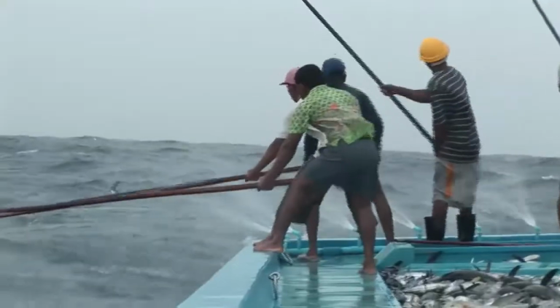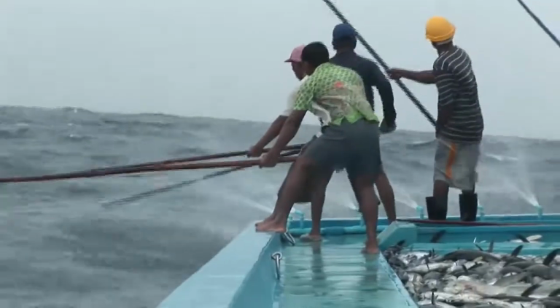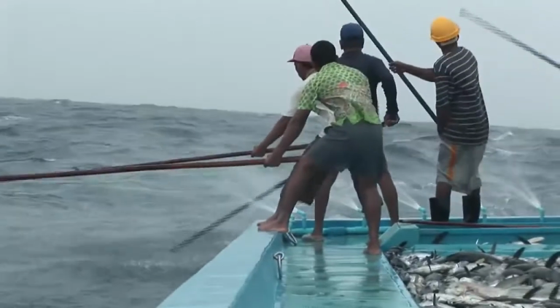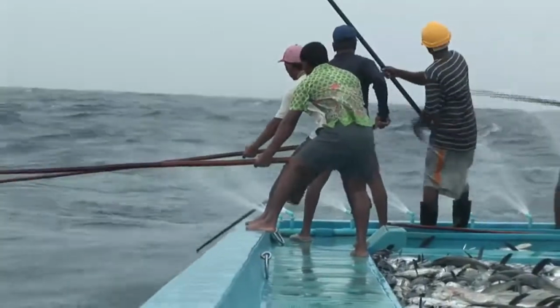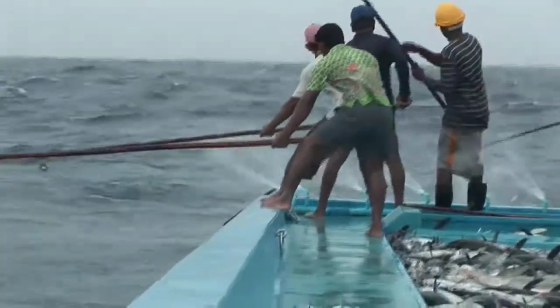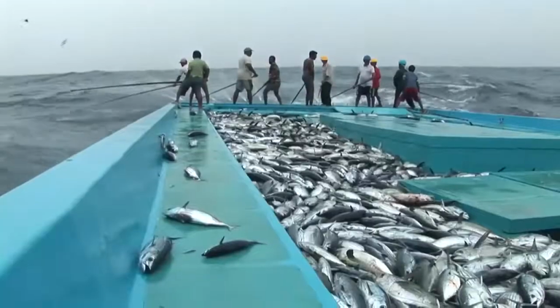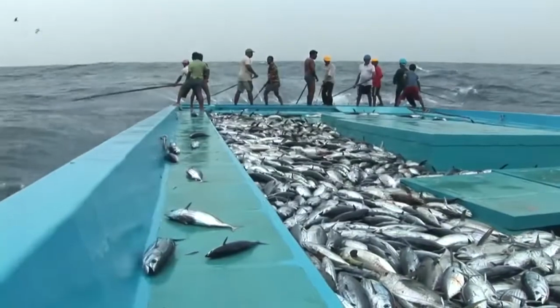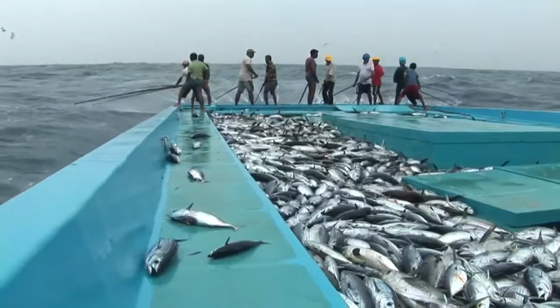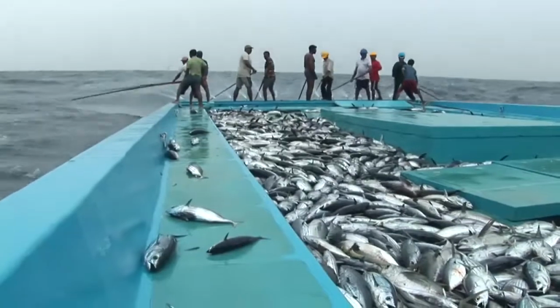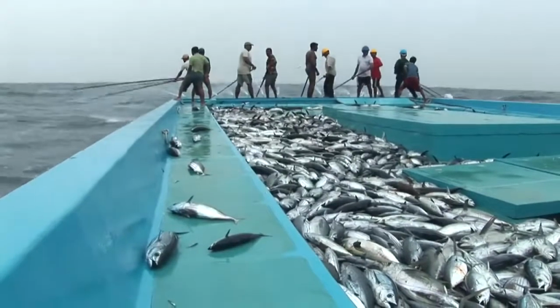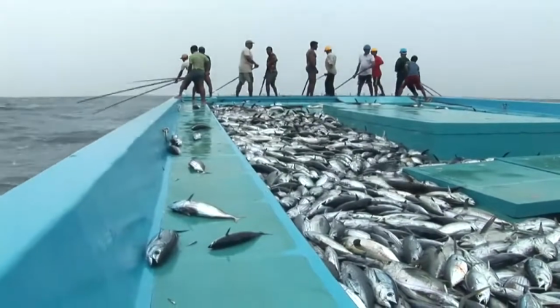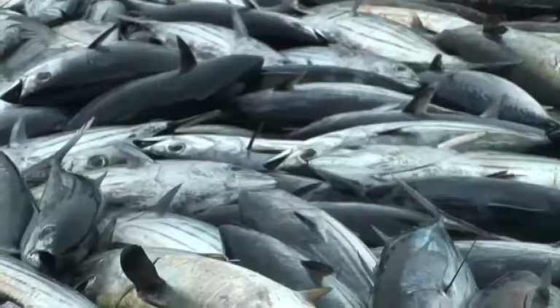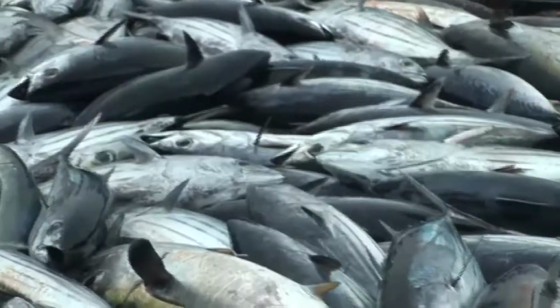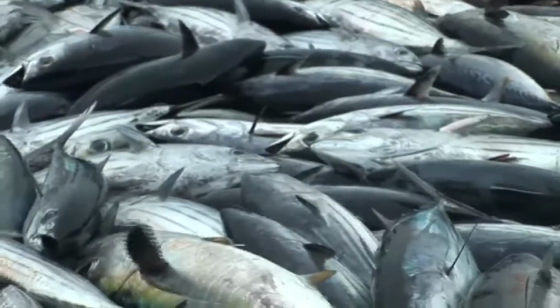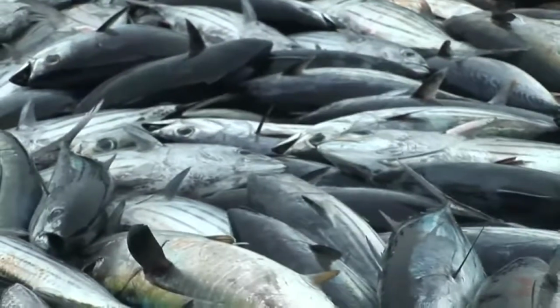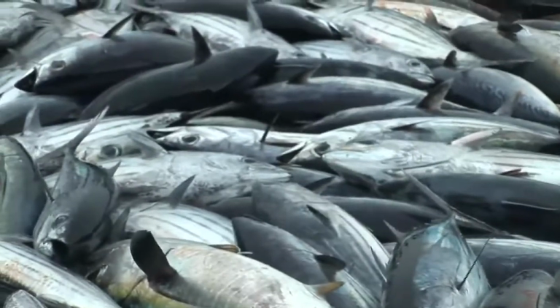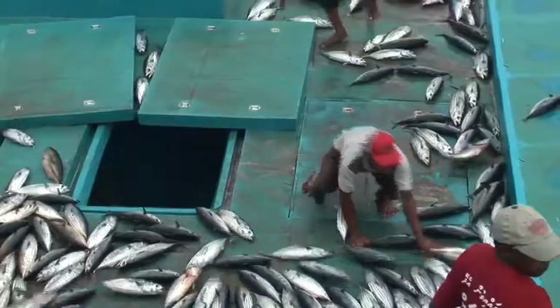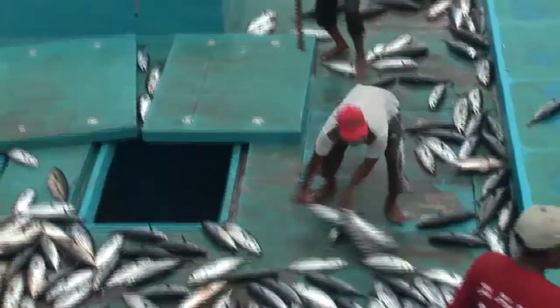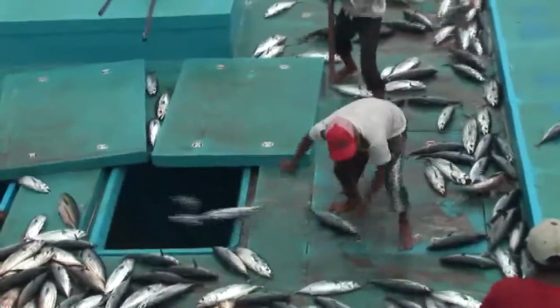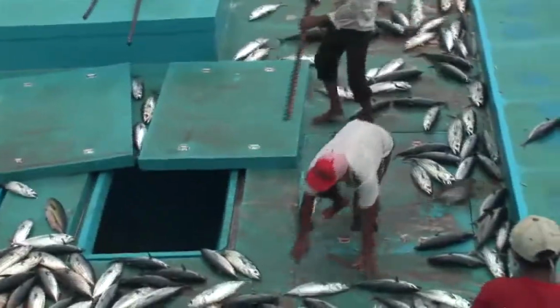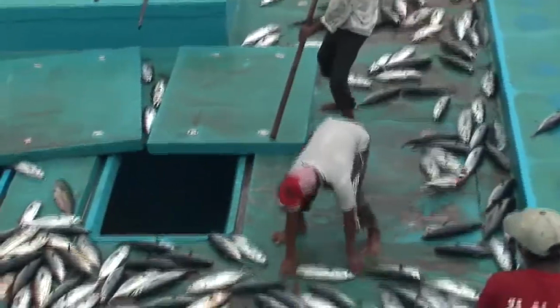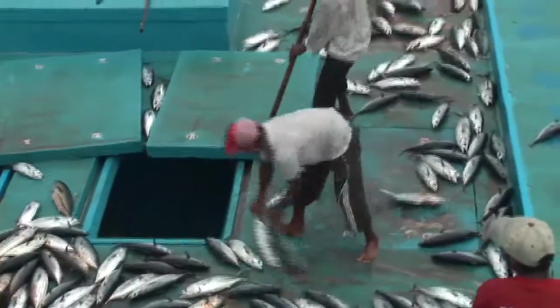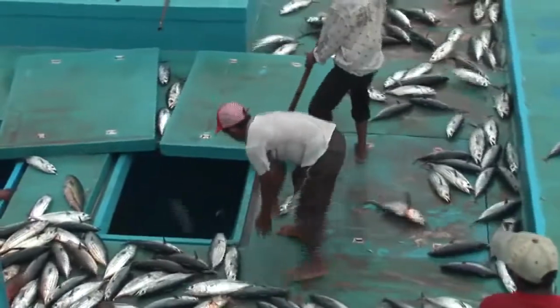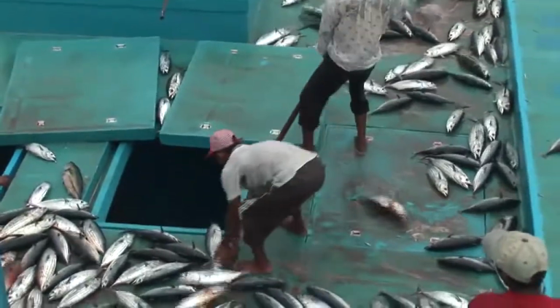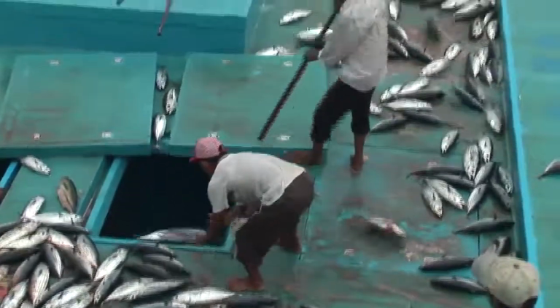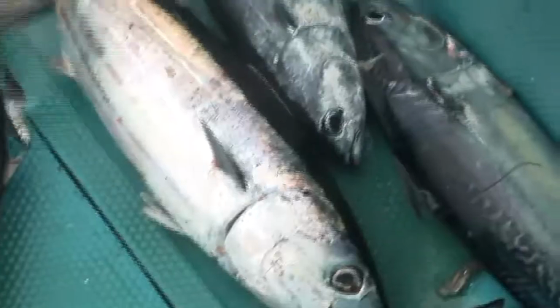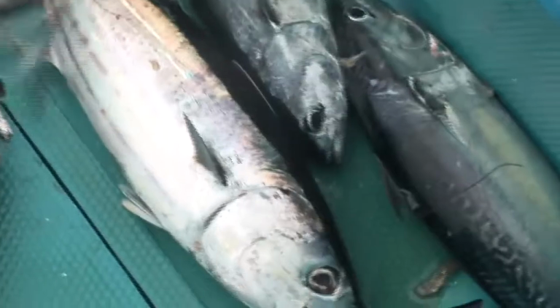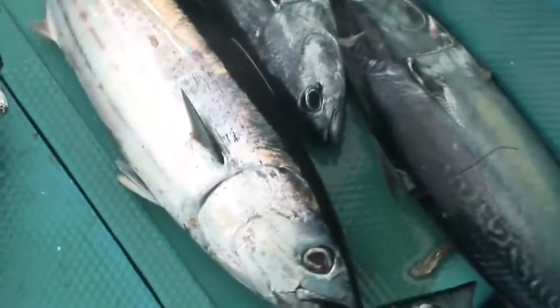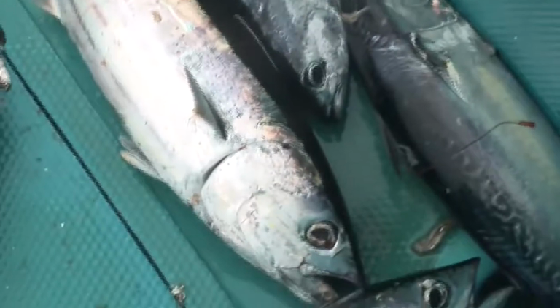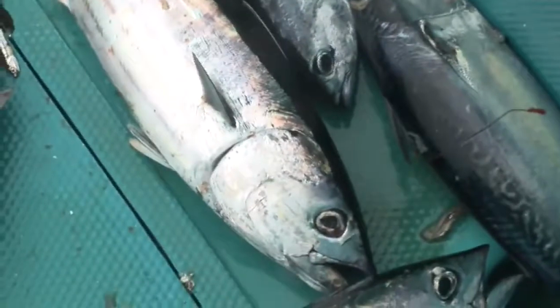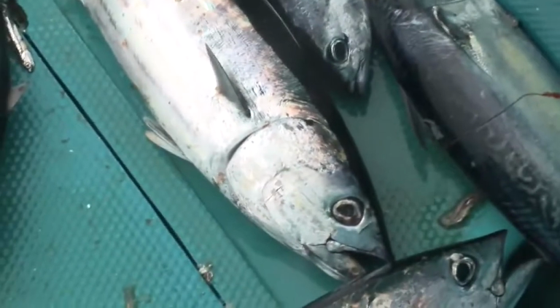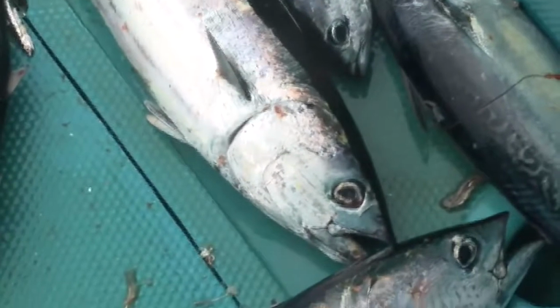Pole and line fishing is a selective and therefore more sustainable way to catch tuna. Only fish of a certain size are caught, leaving juveniles to grow to spawning age and replenish the stock in the future.